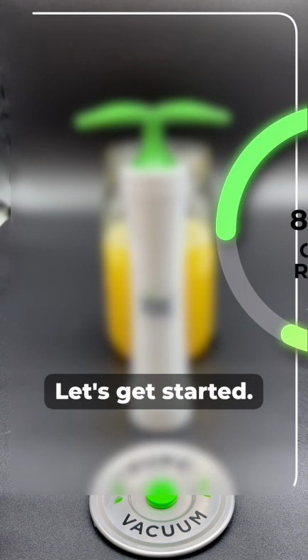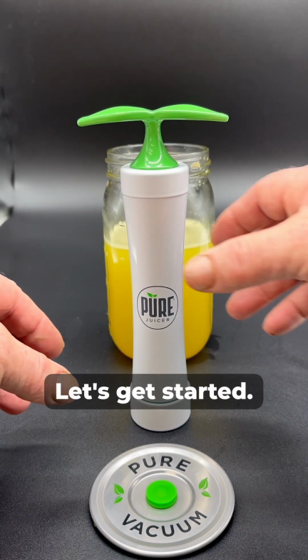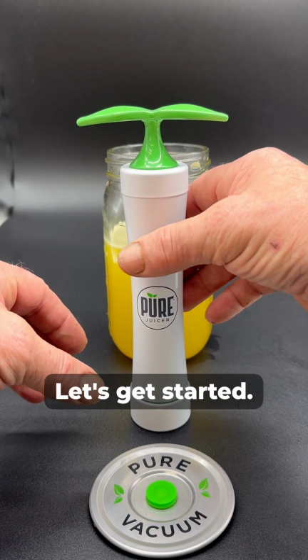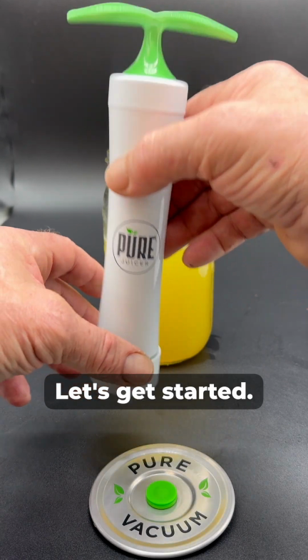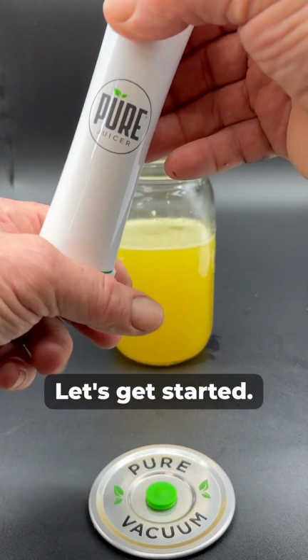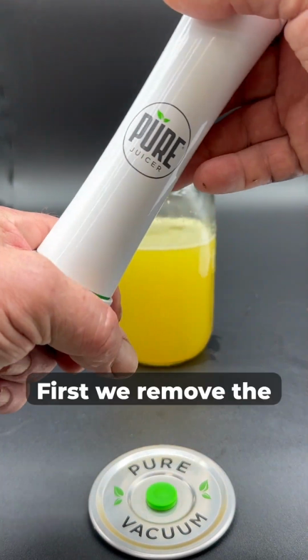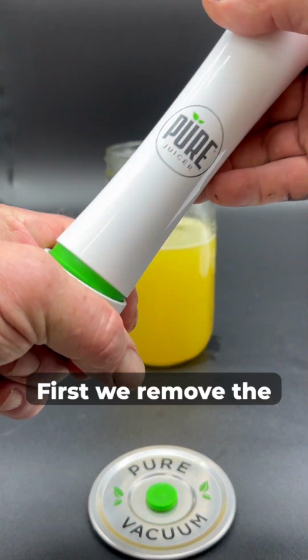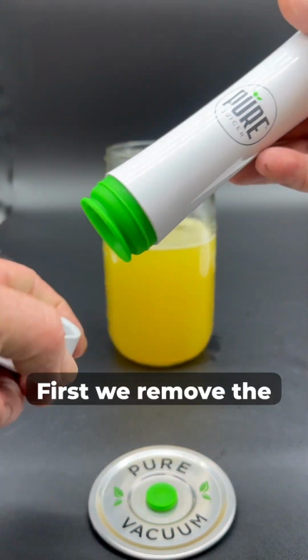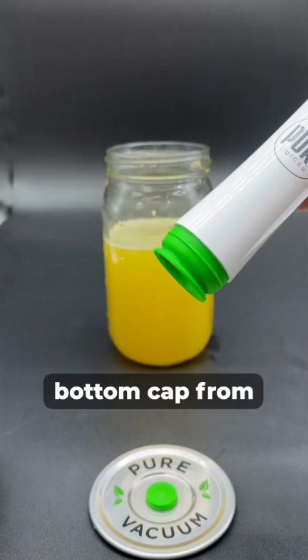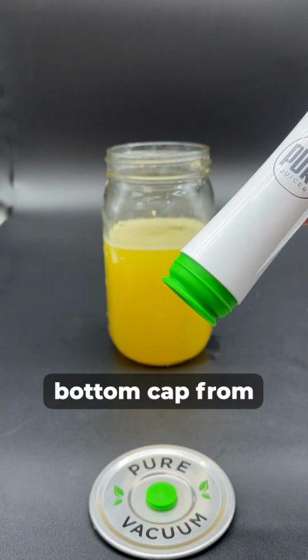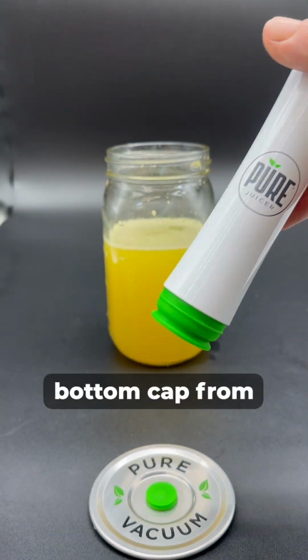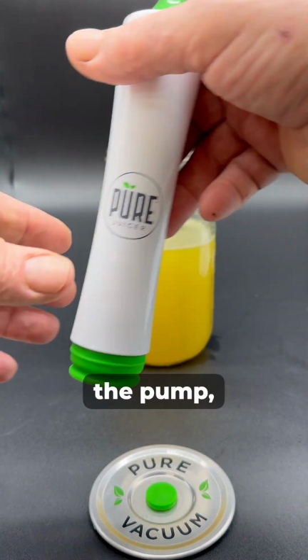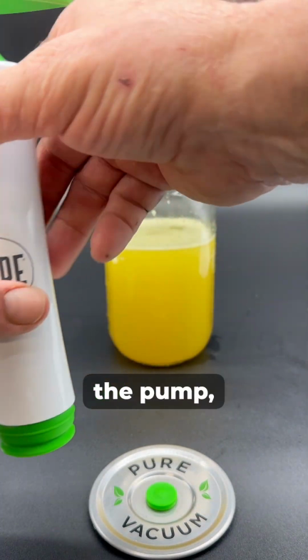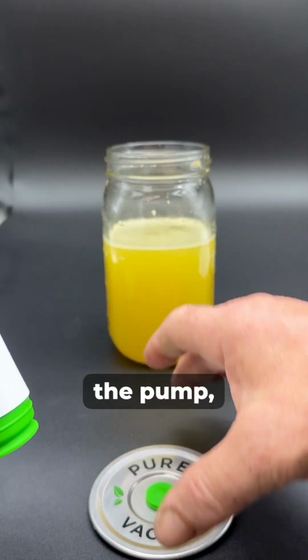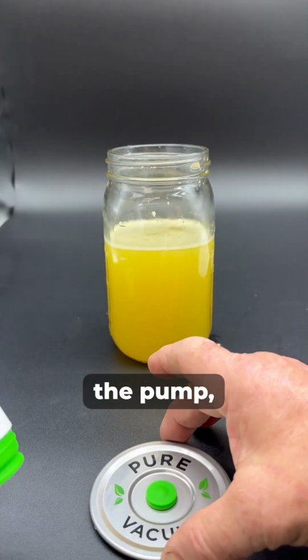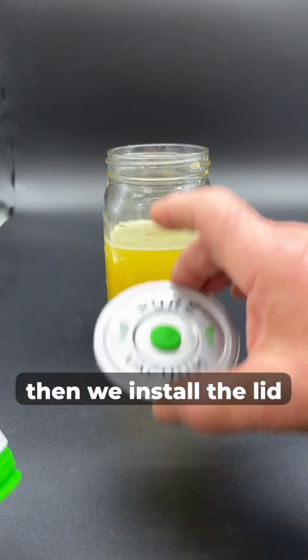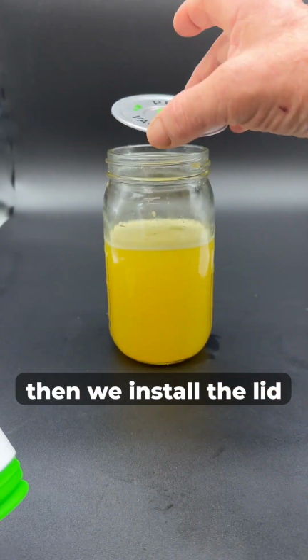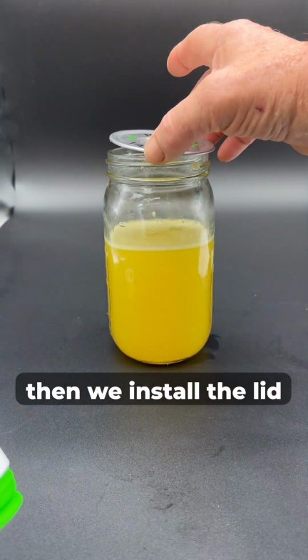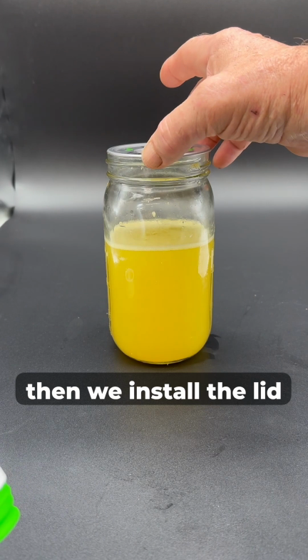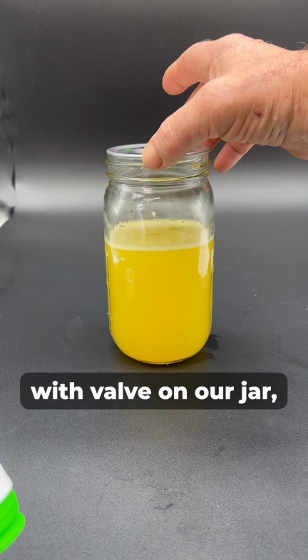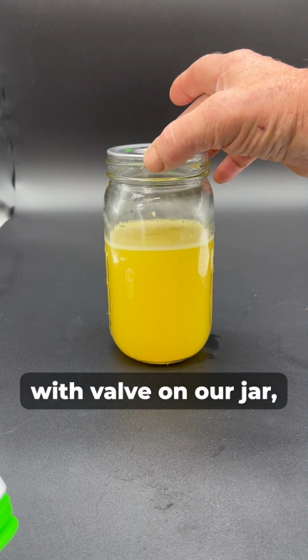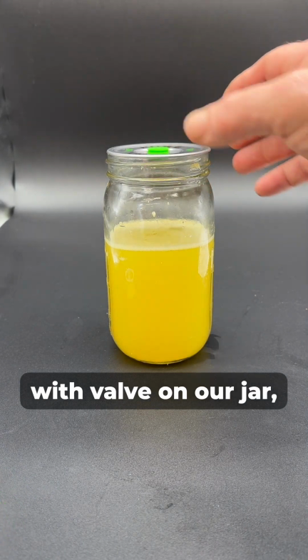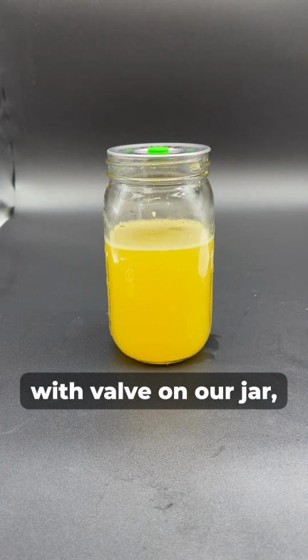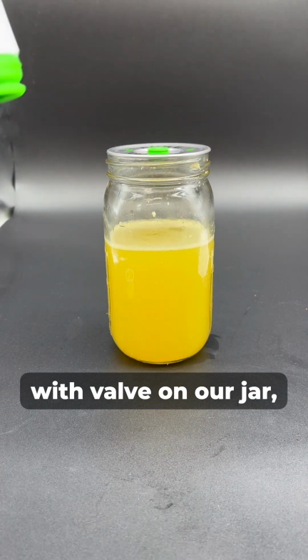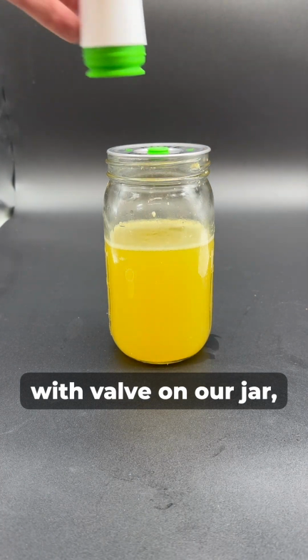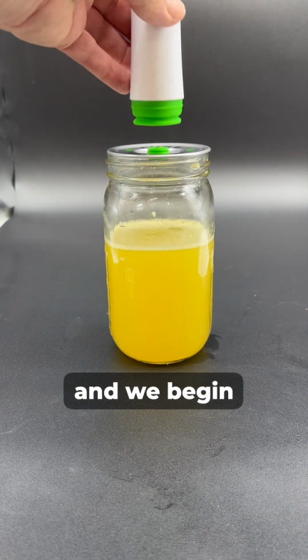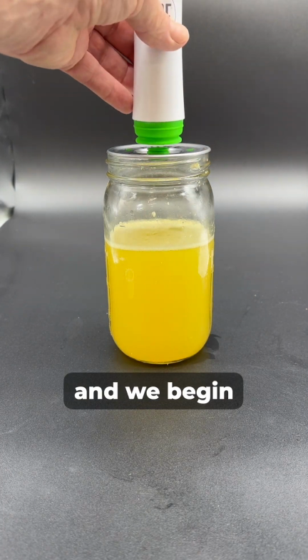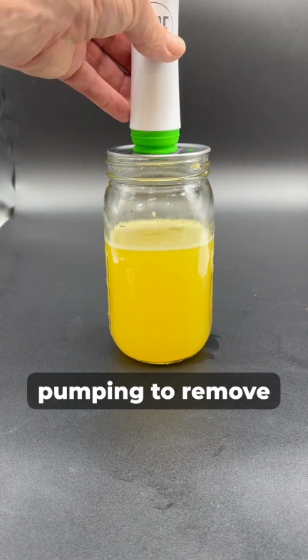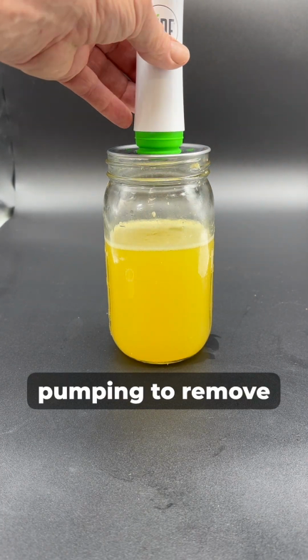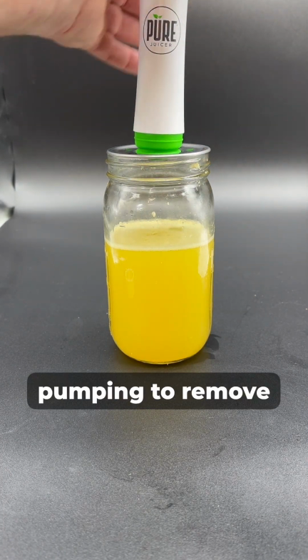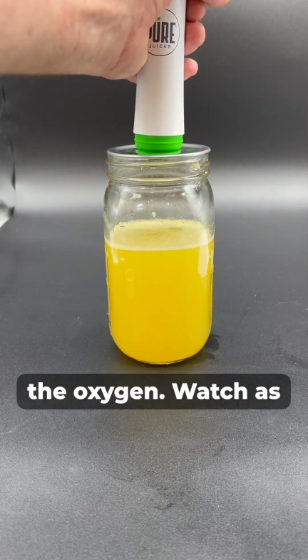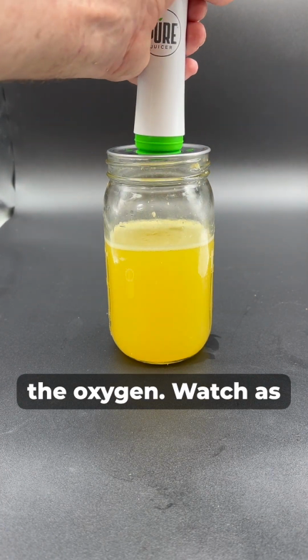Let's get started. First, we remove the bottom cap from the pump. Then we install the lid with valve on our jar, and we begin pumping to remove the oxygen.